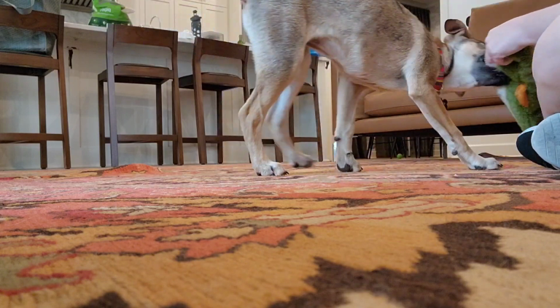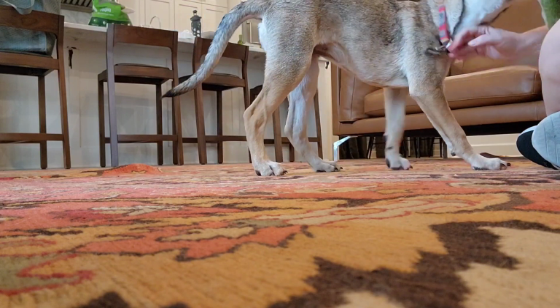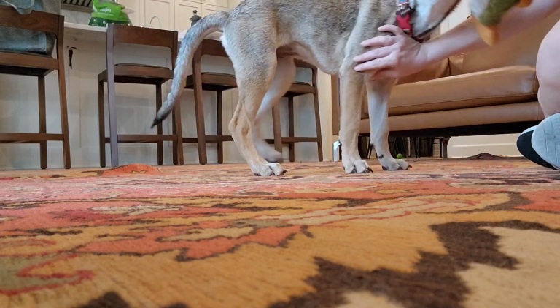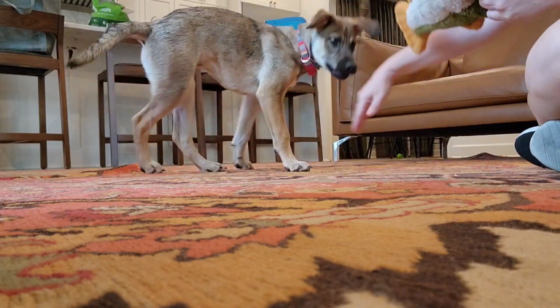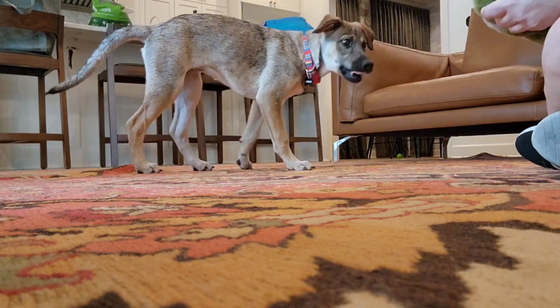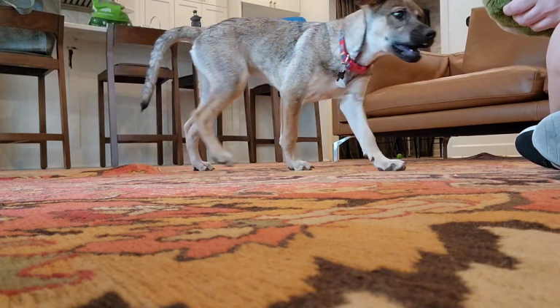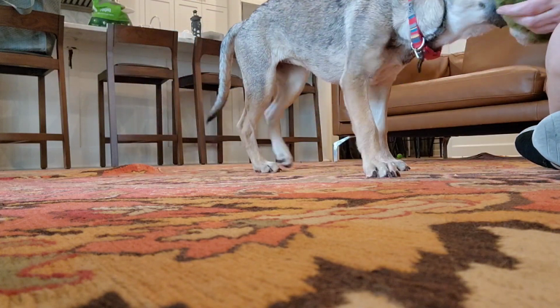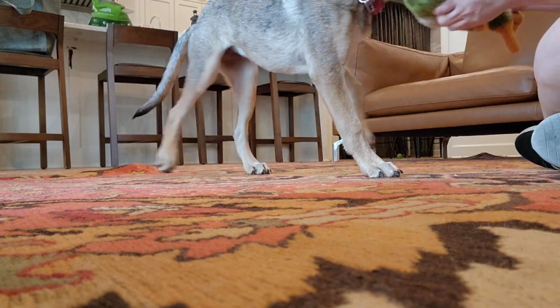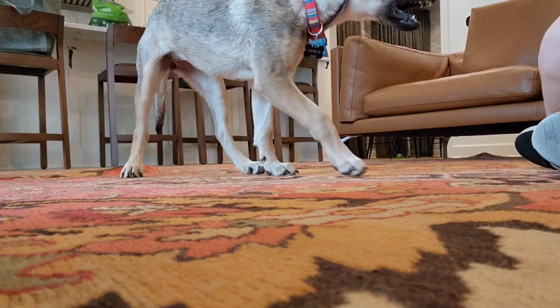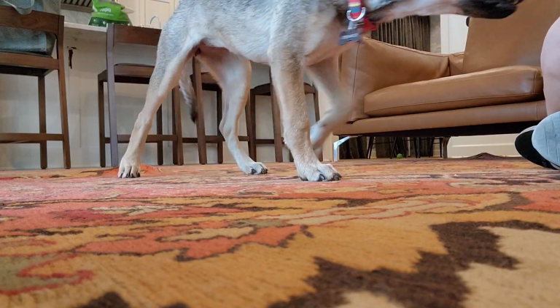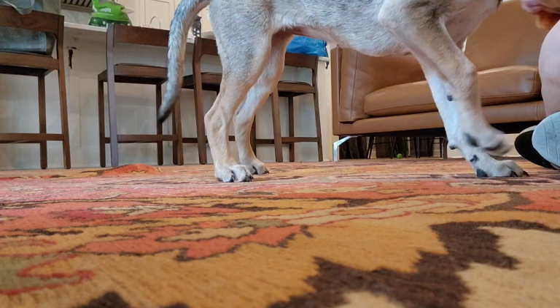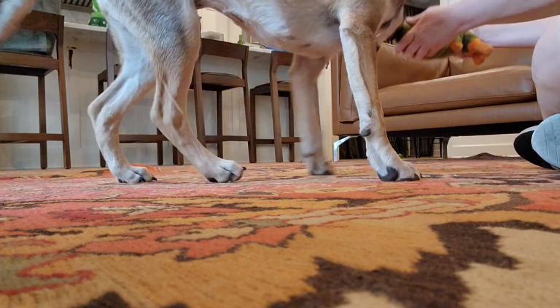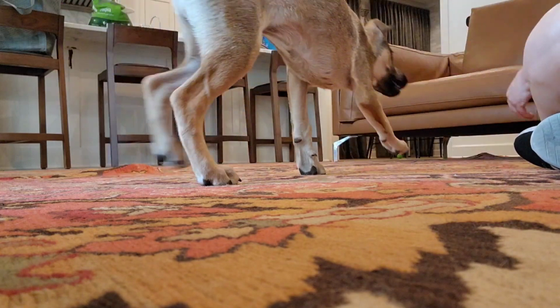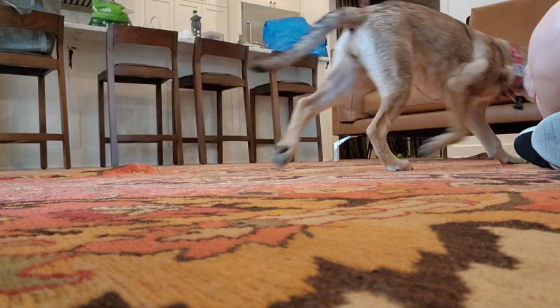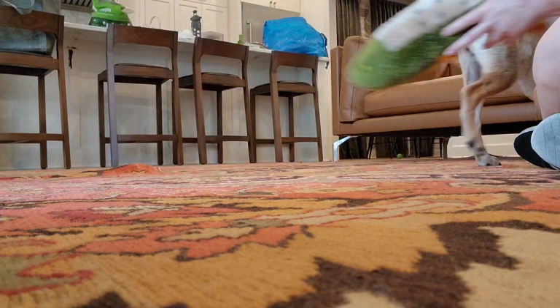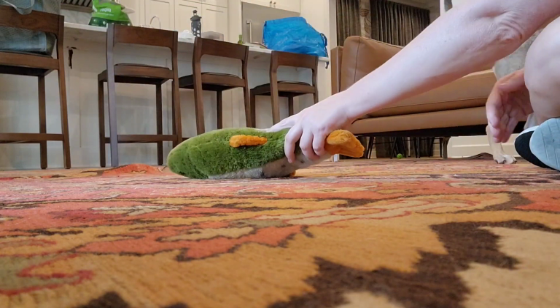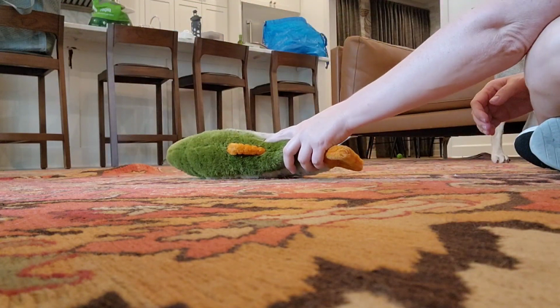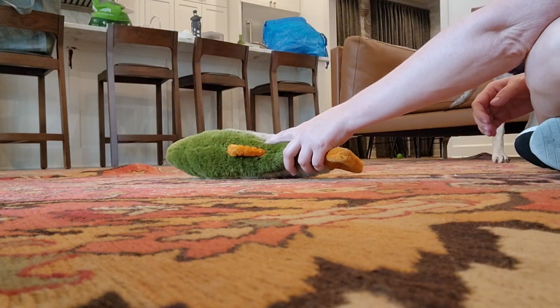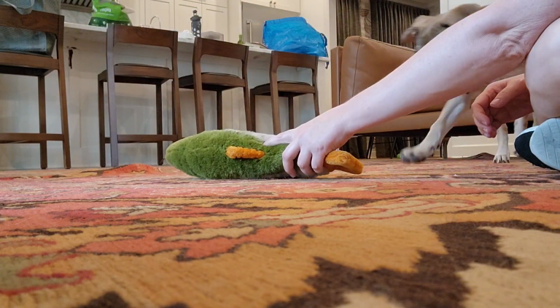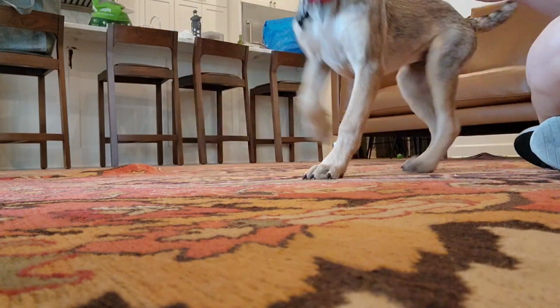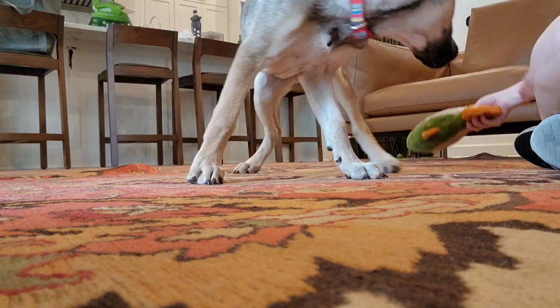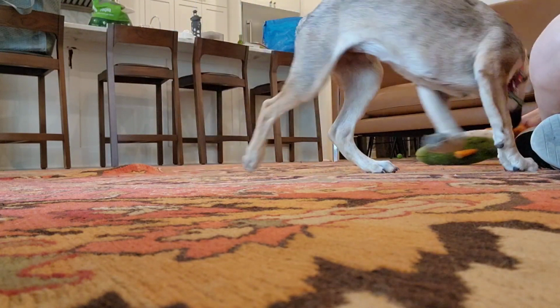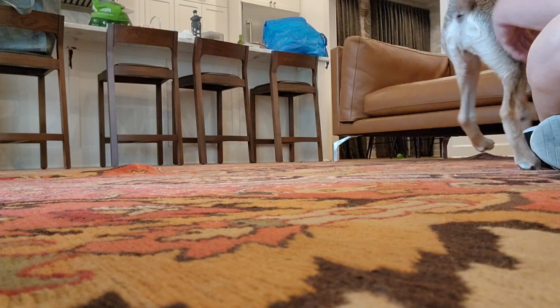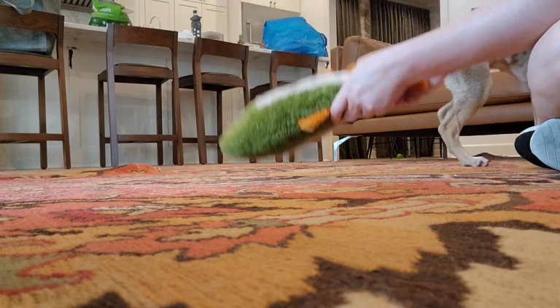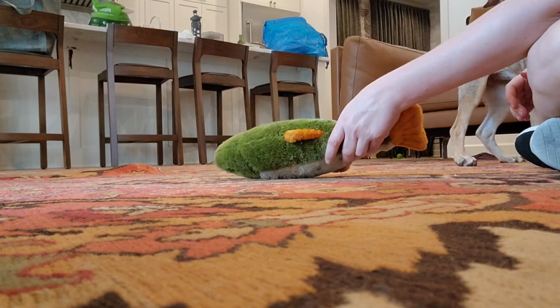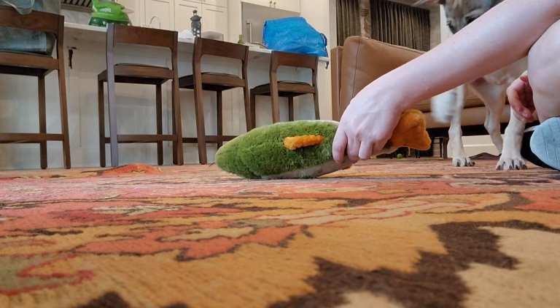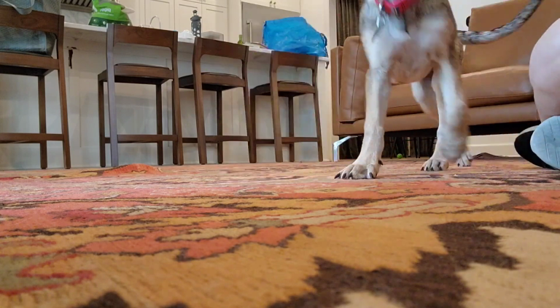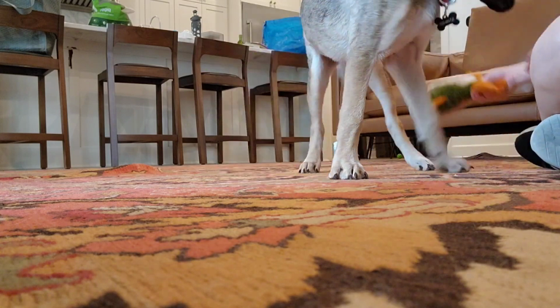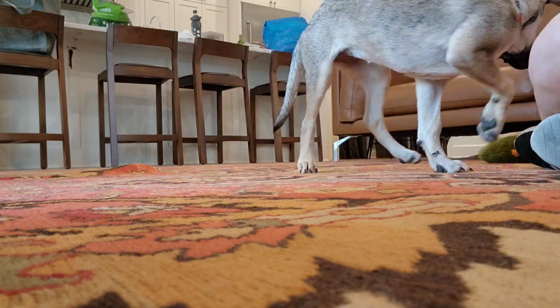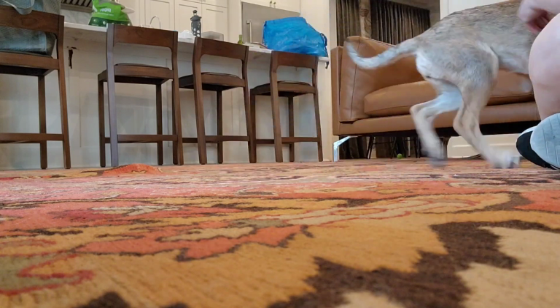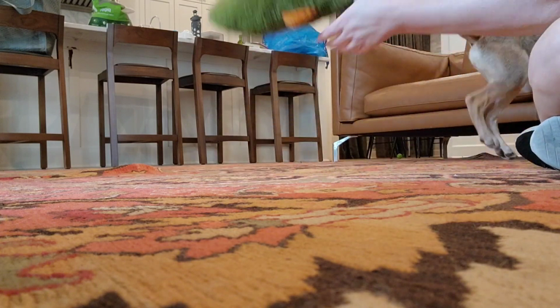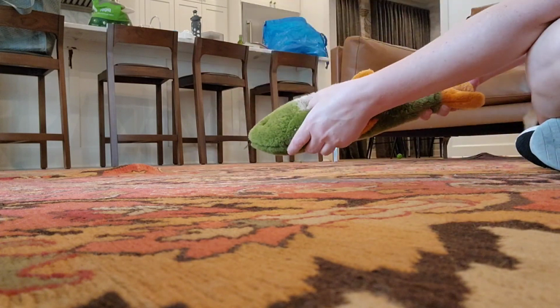That was good. Get the toy. Playing keep-away to build the arousal to get a really good bite.